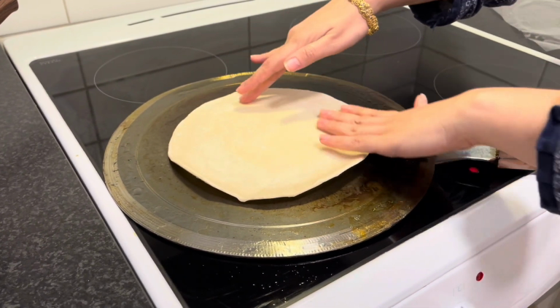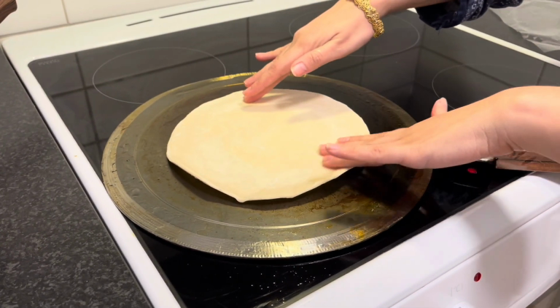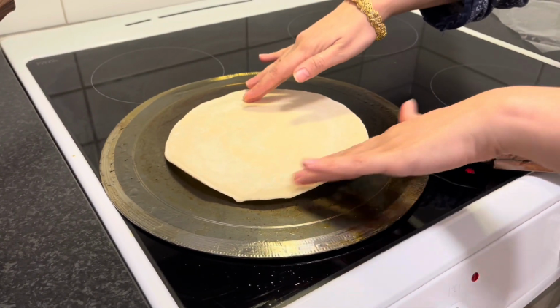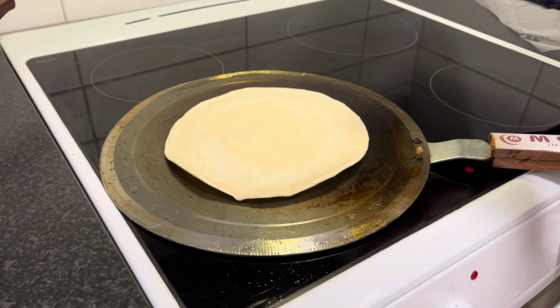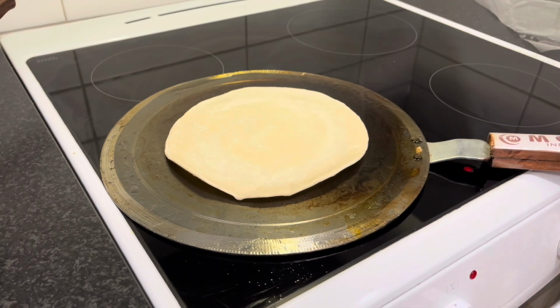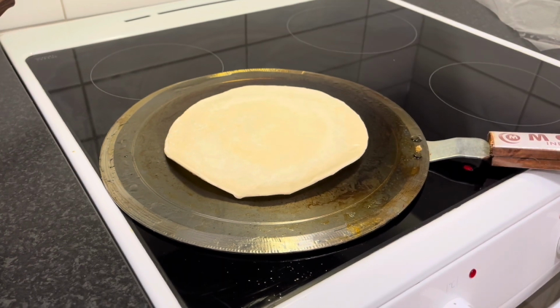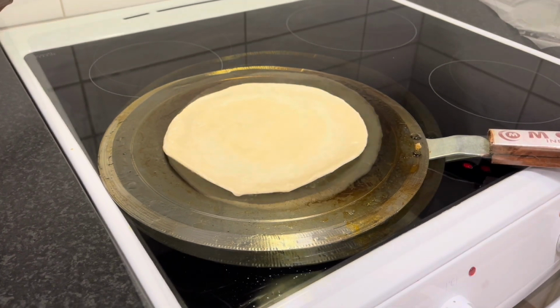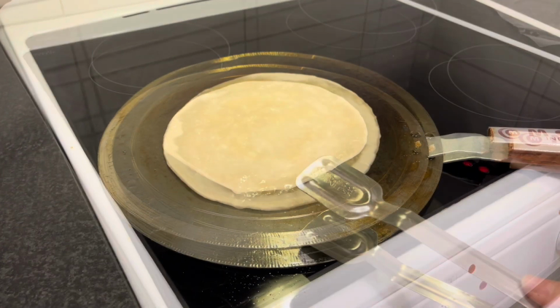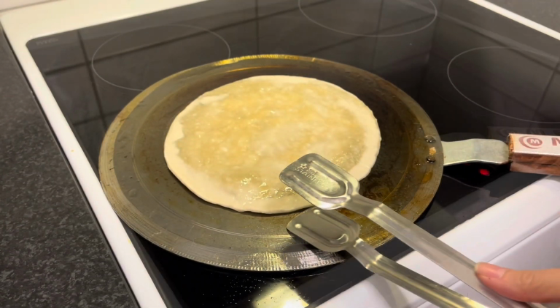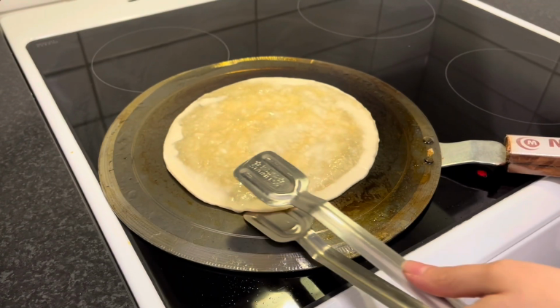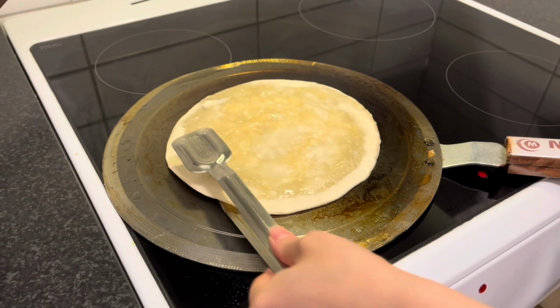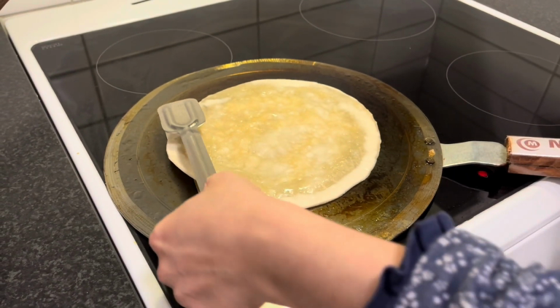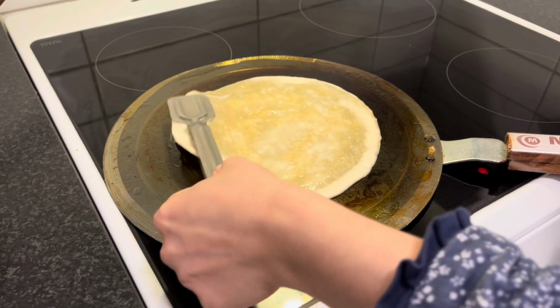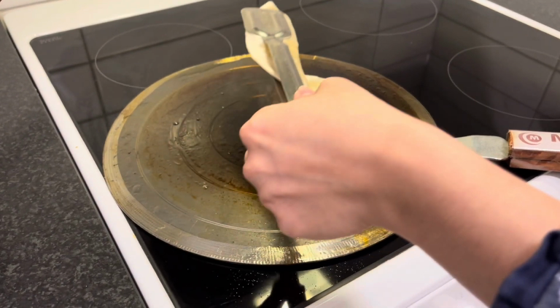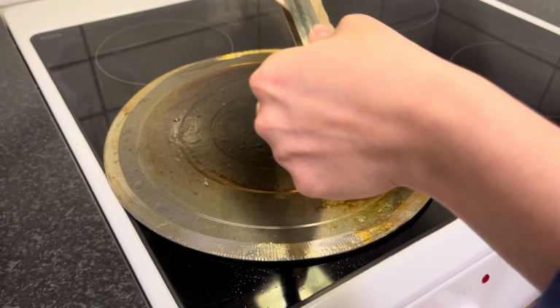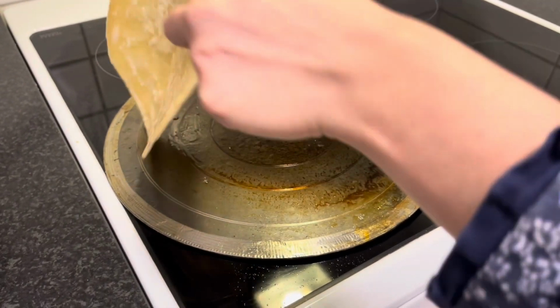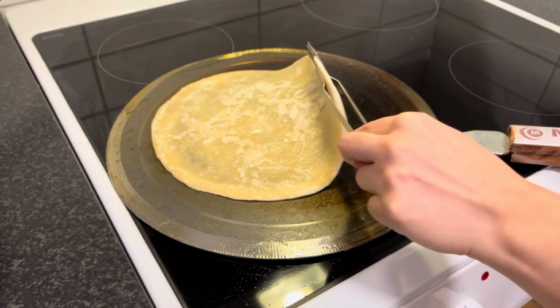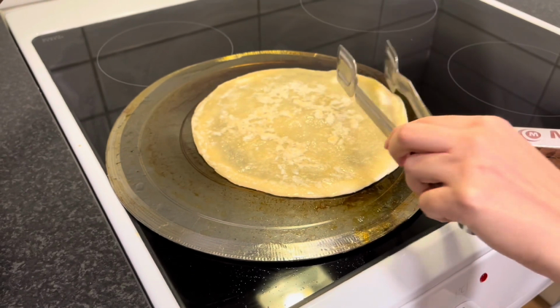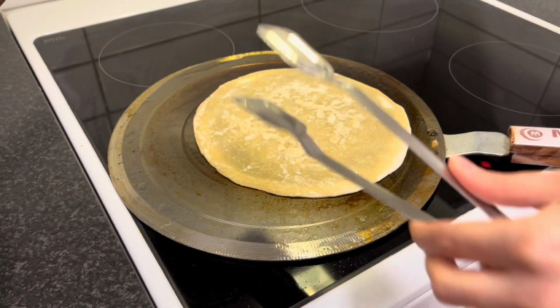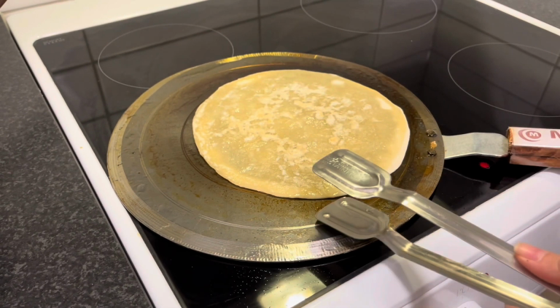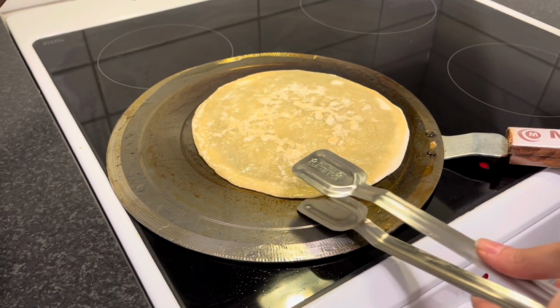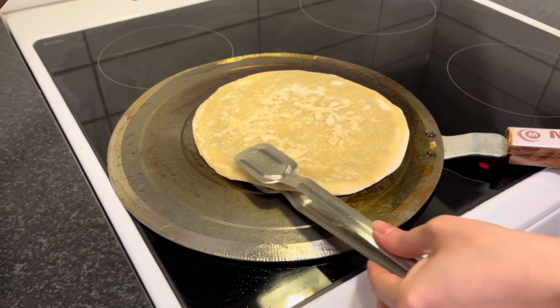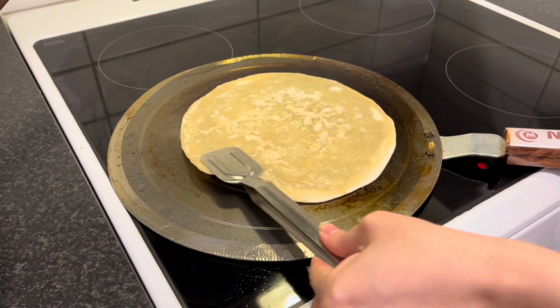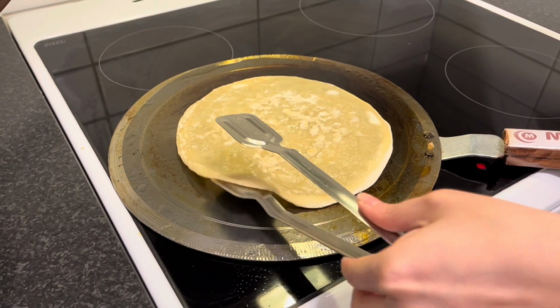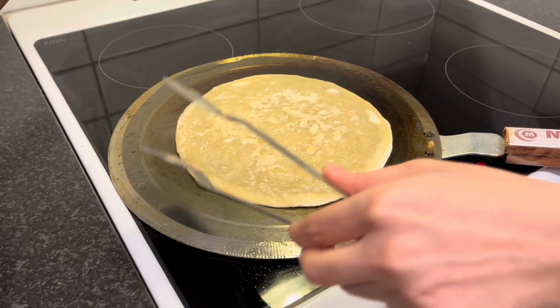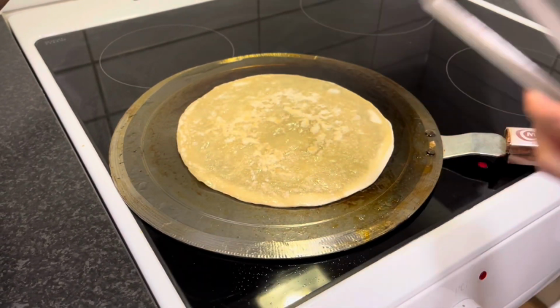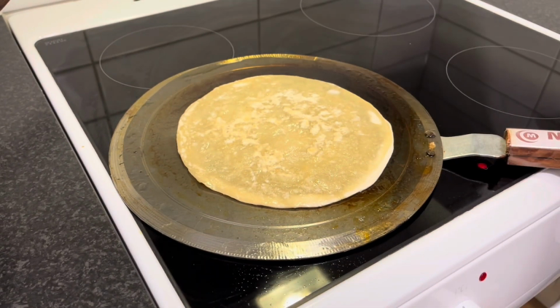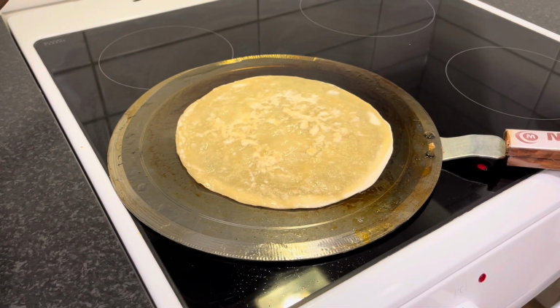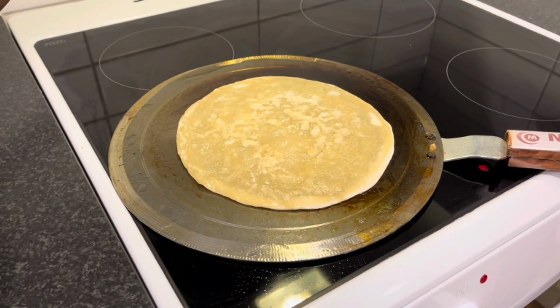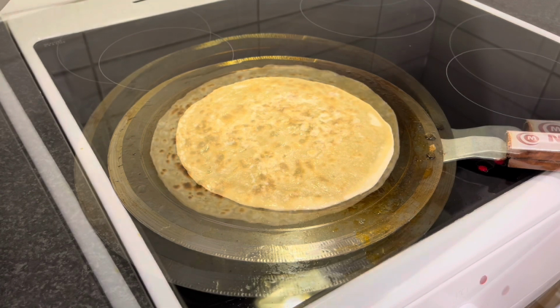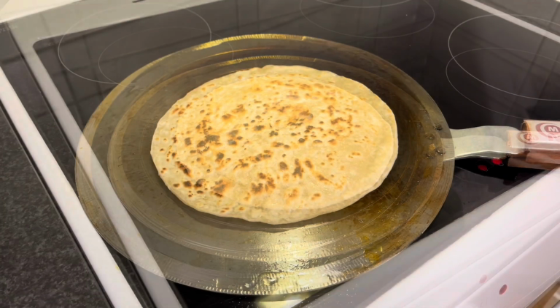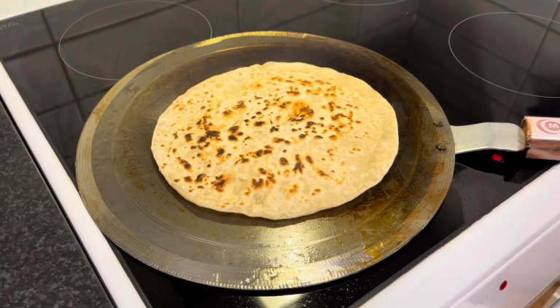You can use any other ready-made bread for shwarma, or you can make a fresh paratha. The paratha is ready.